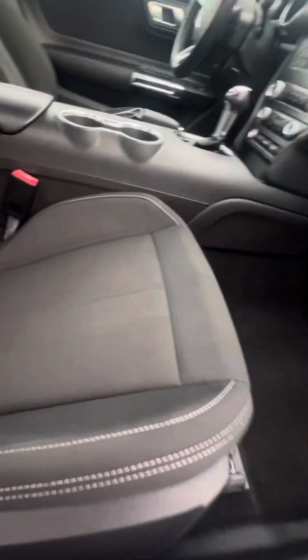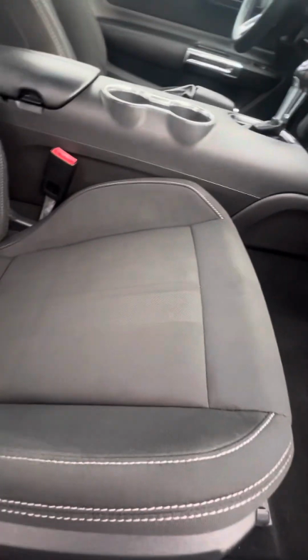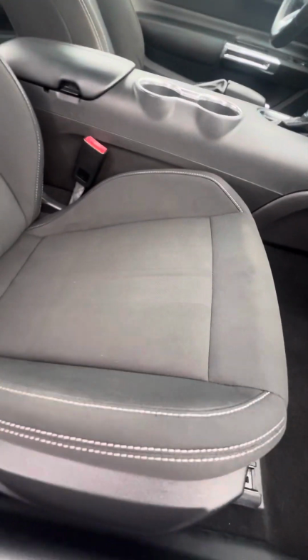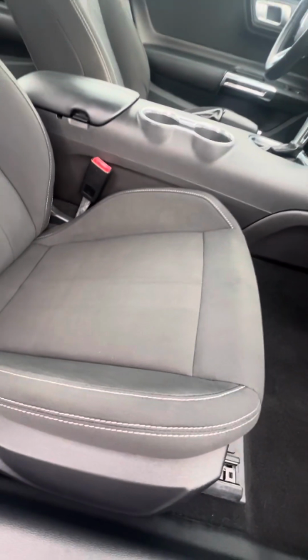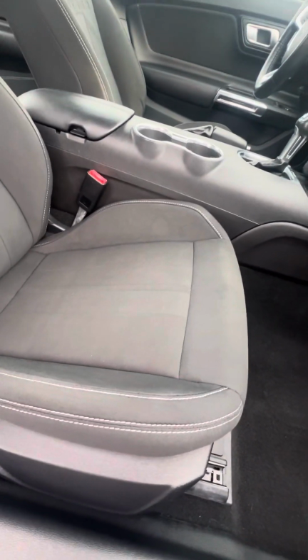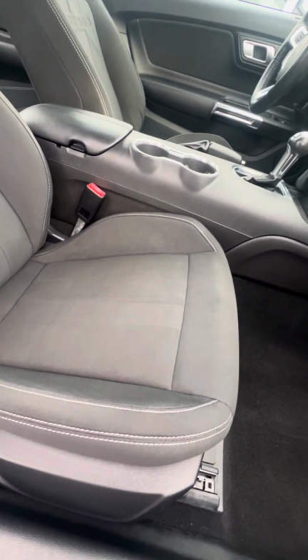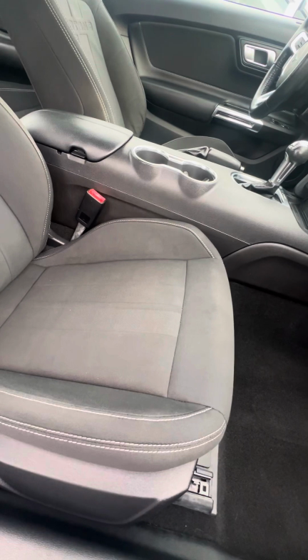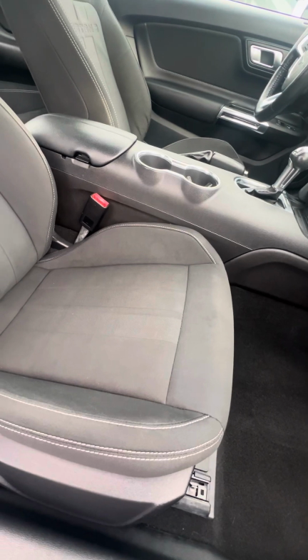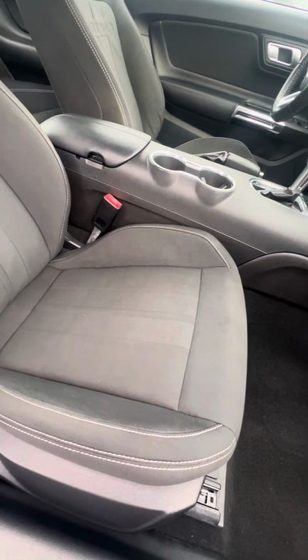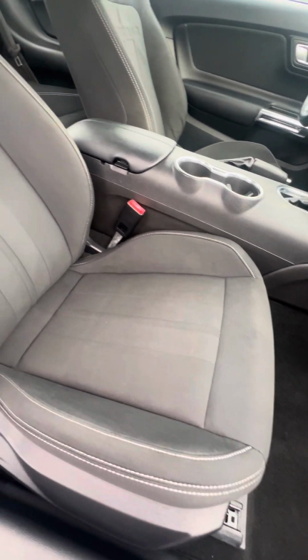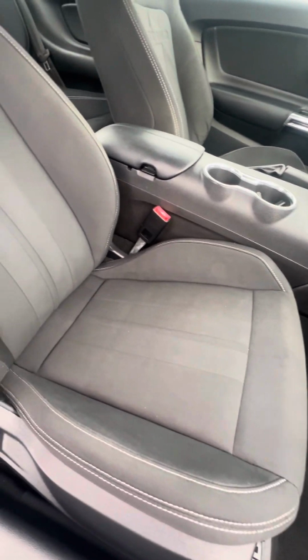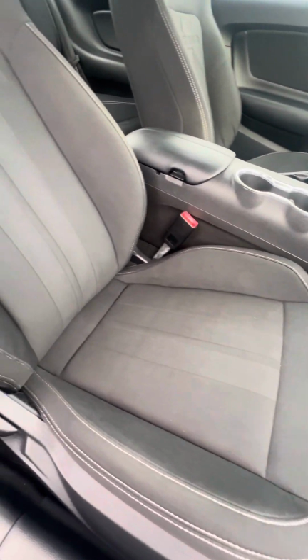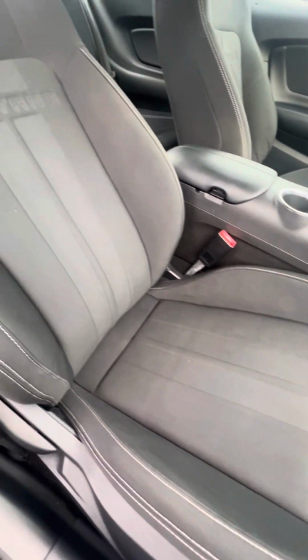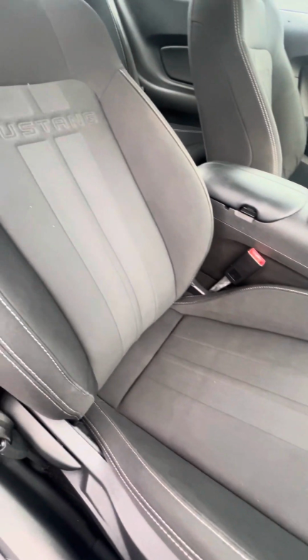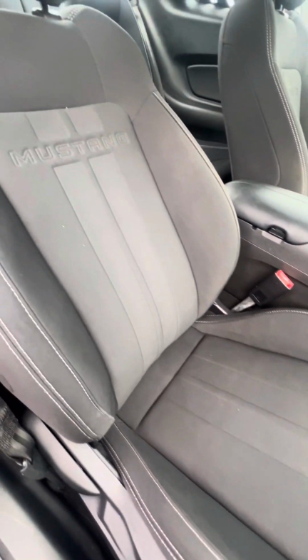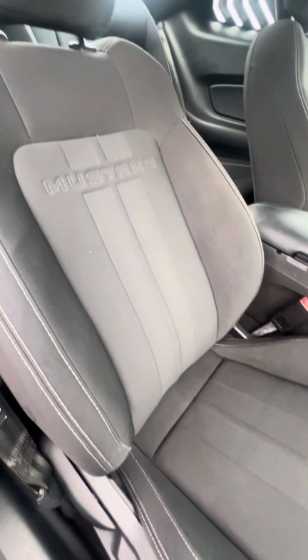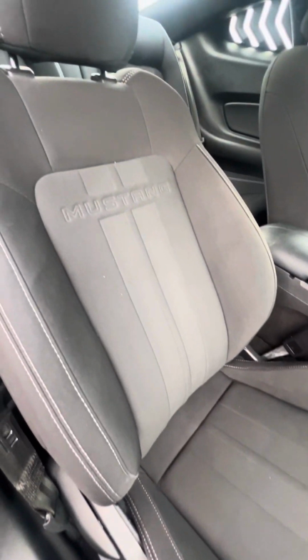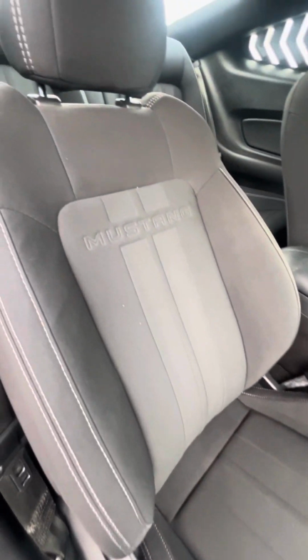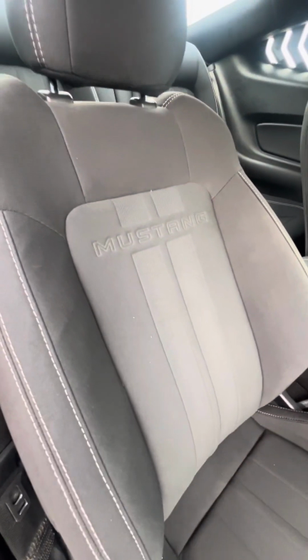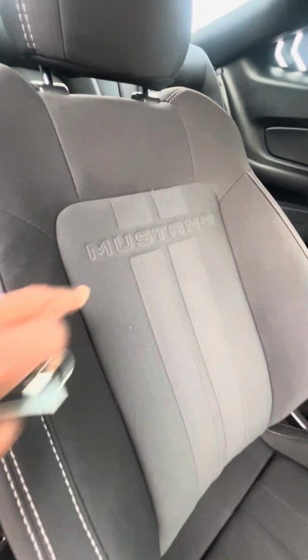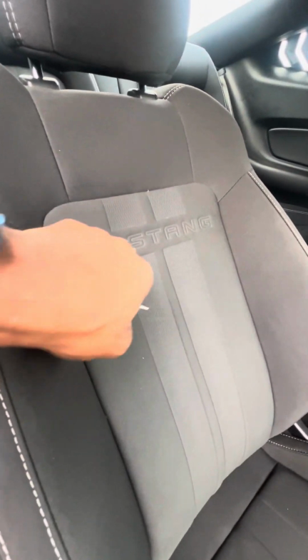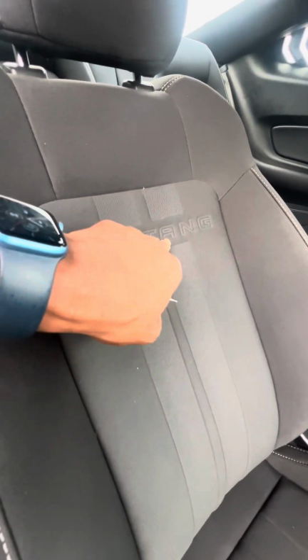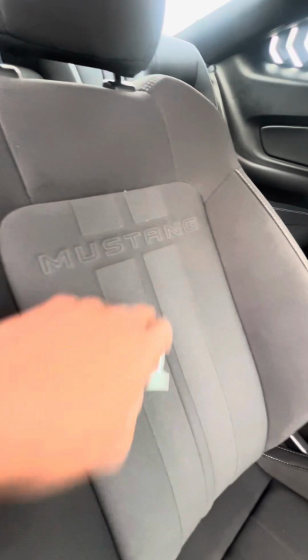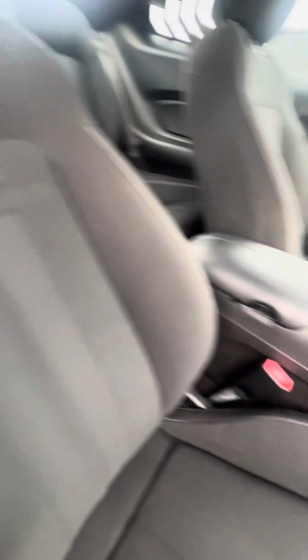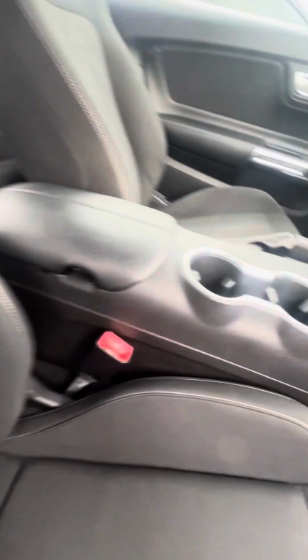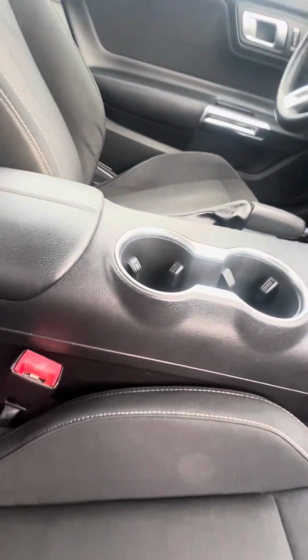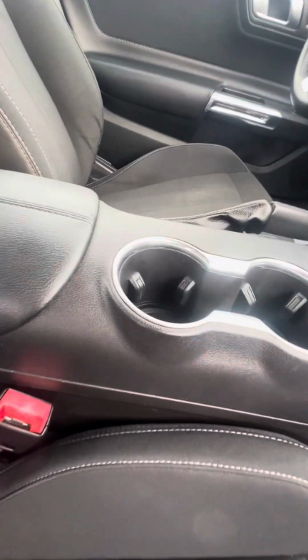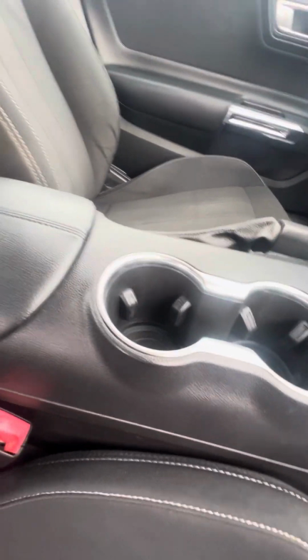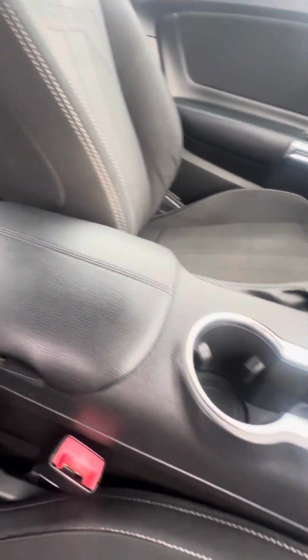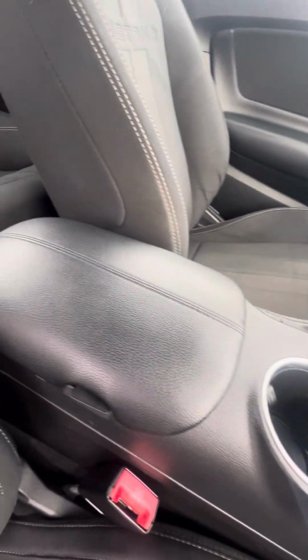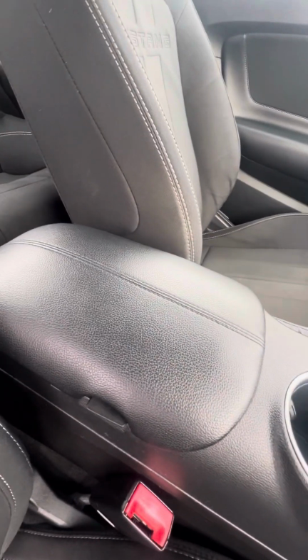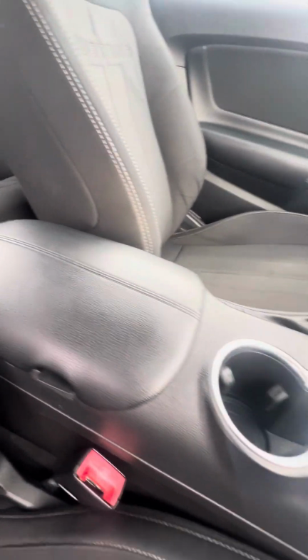Now we look at the passenger seat that gets used second most — no rips, no tears, no damage to the seat. Mustang embroidery into the seat, cup holders, no damage to the armrest.